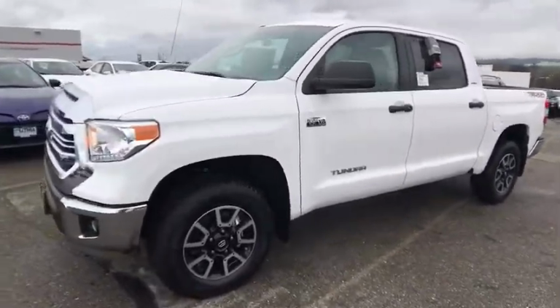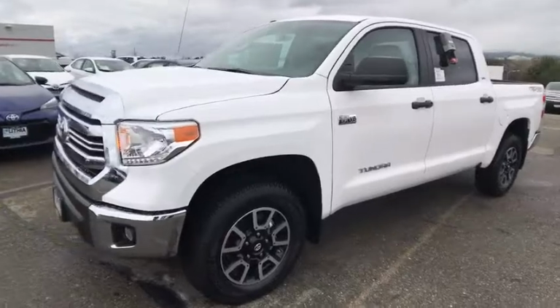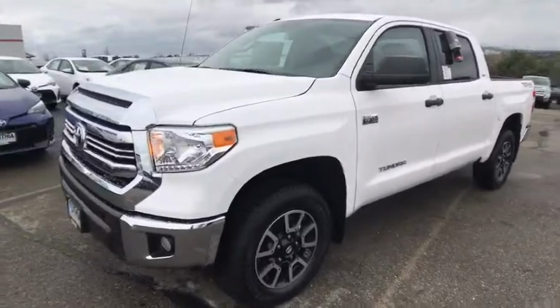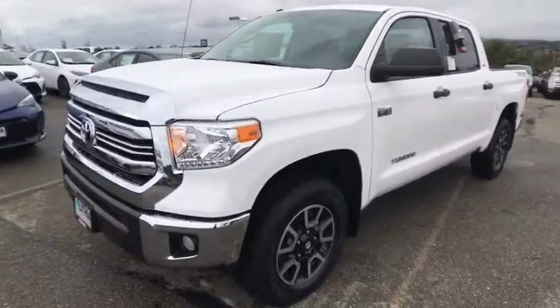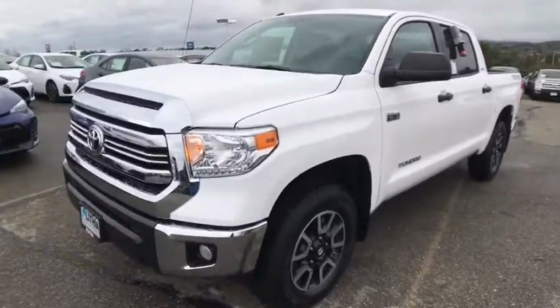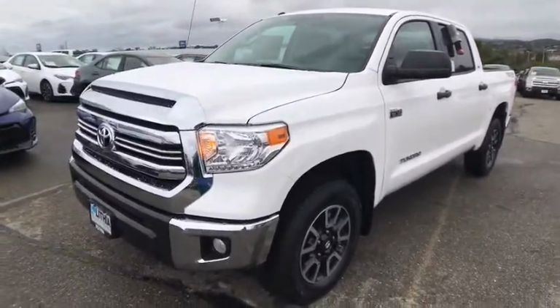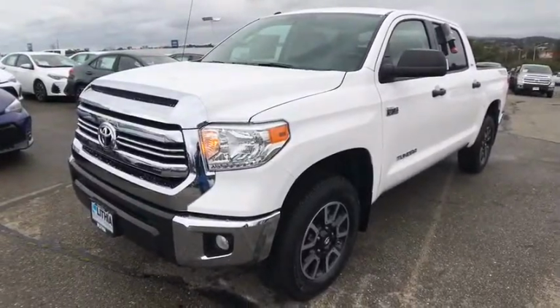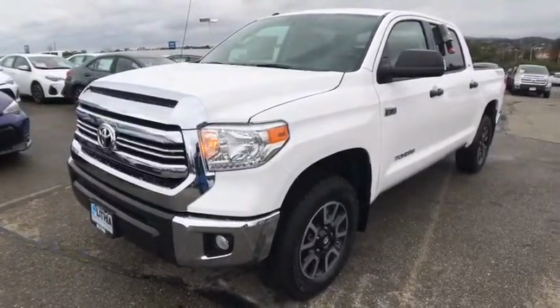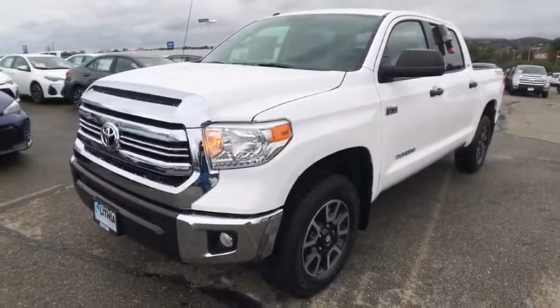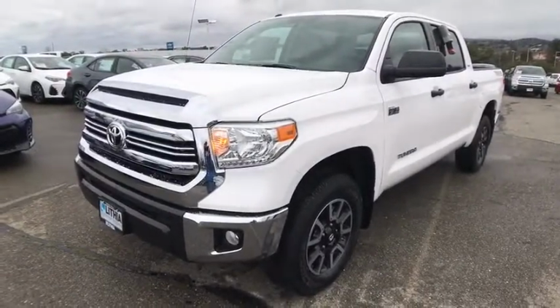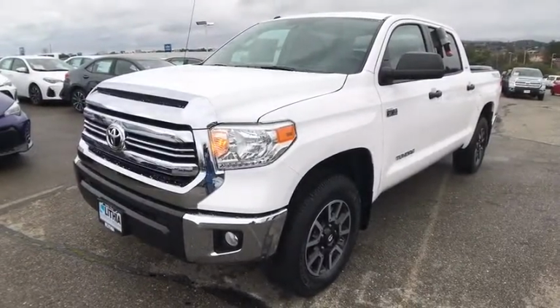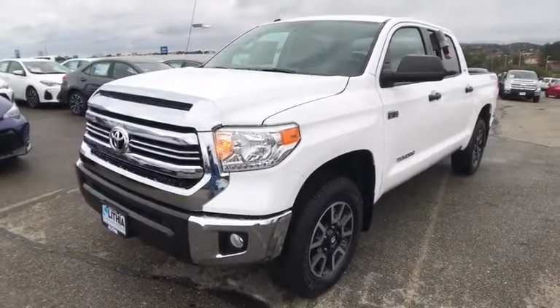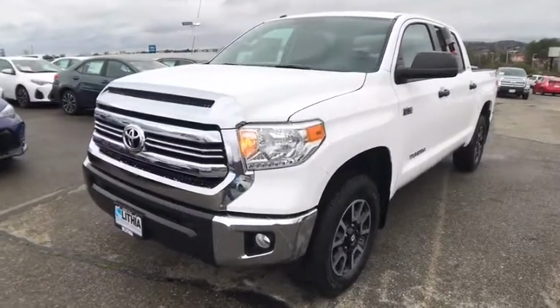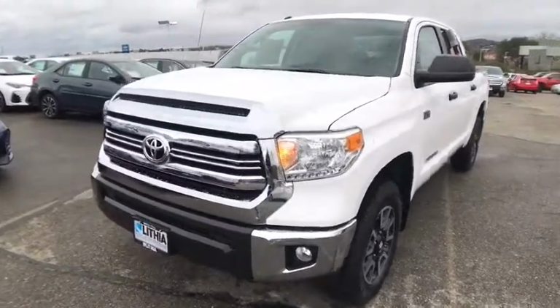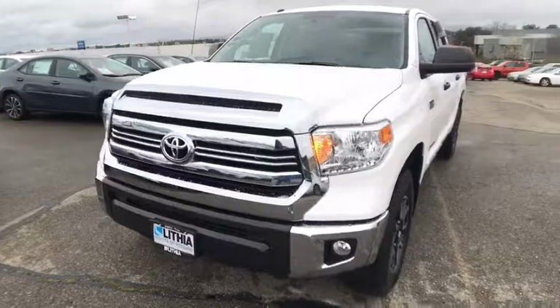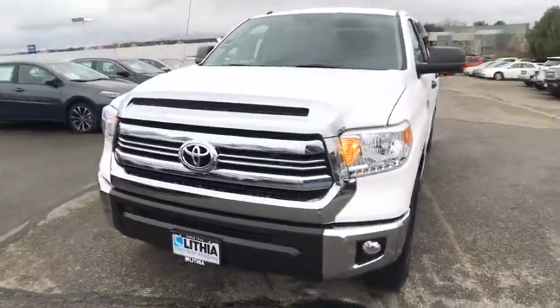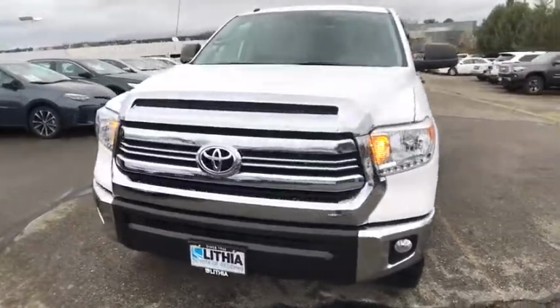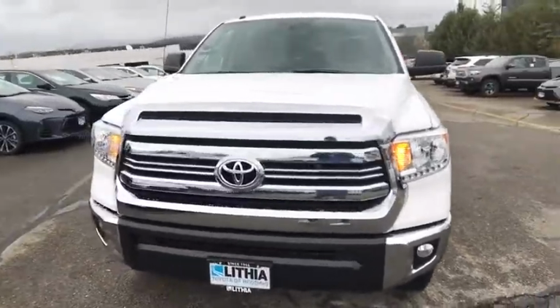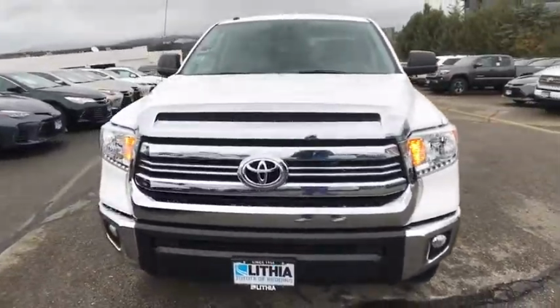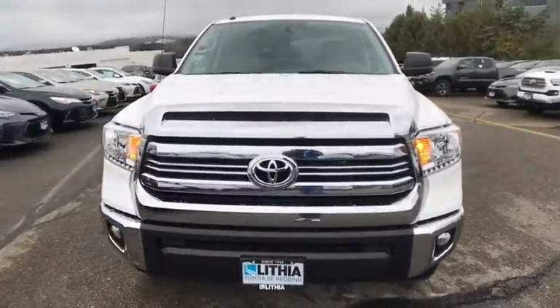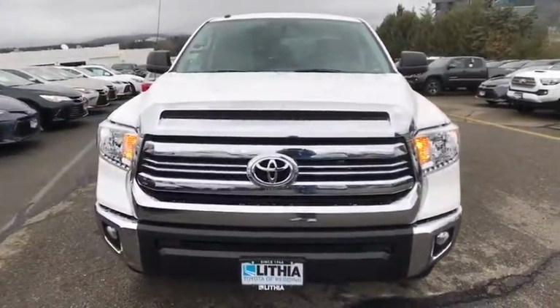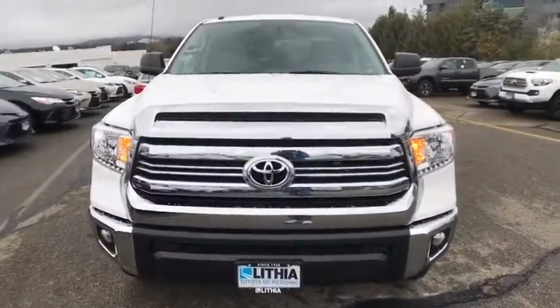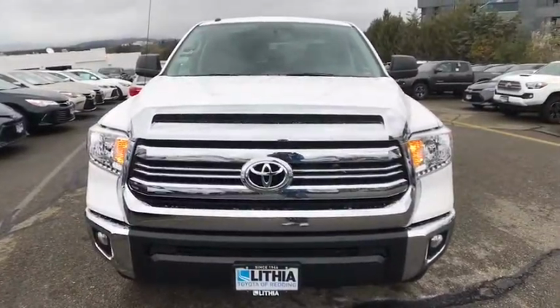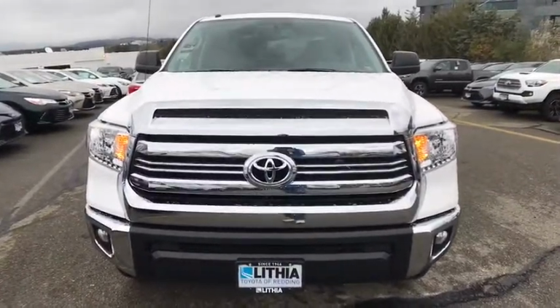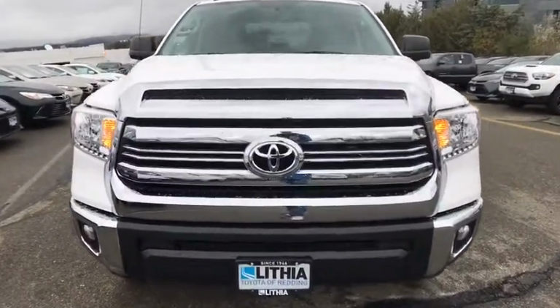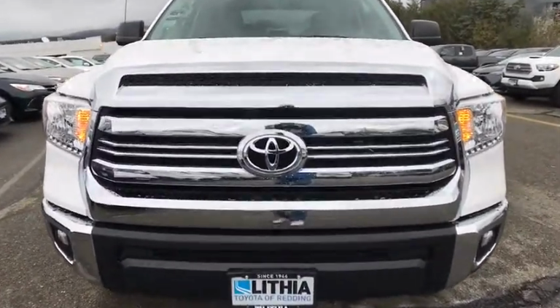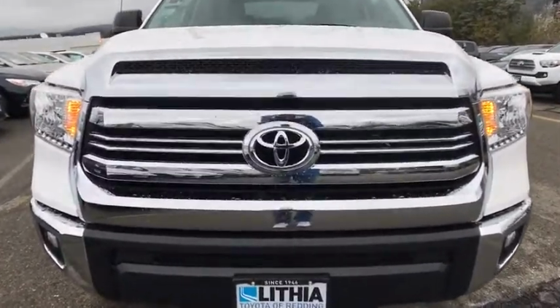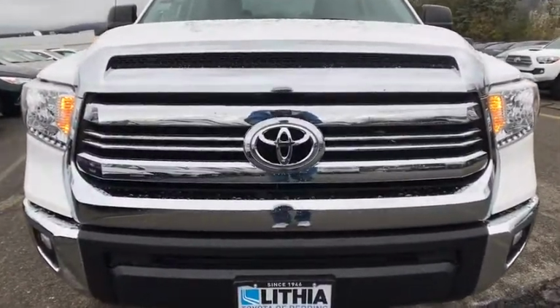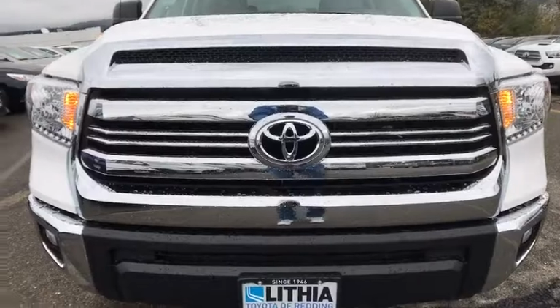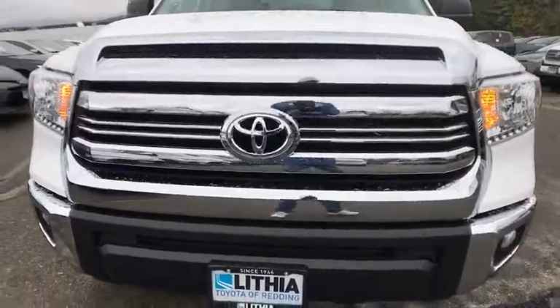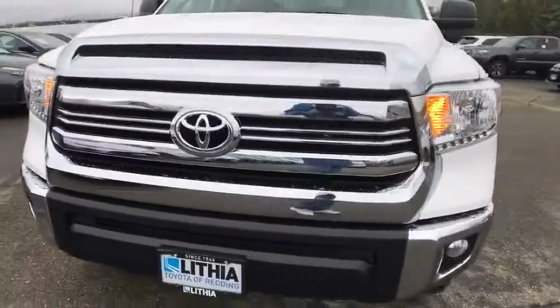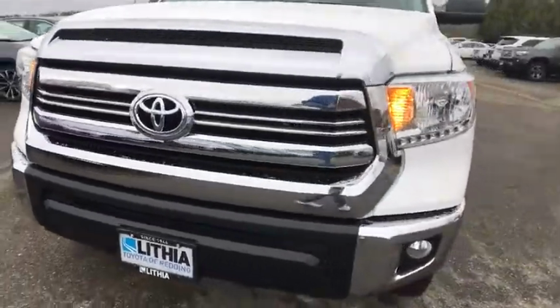Universal garage door opener, rear defrost, AM-FM stereo radio, auto-off headlights, power door locks, MP3 player, passenger airbag, electronic stability control, CD player.